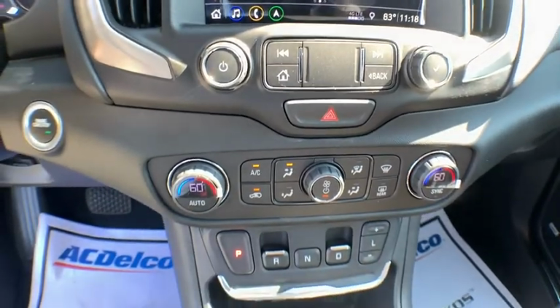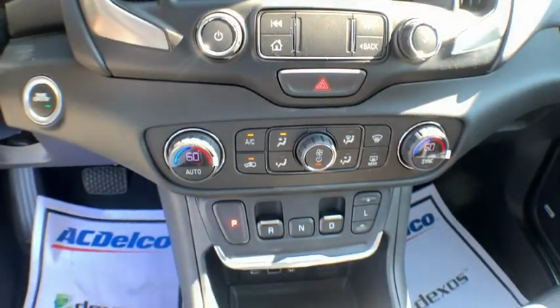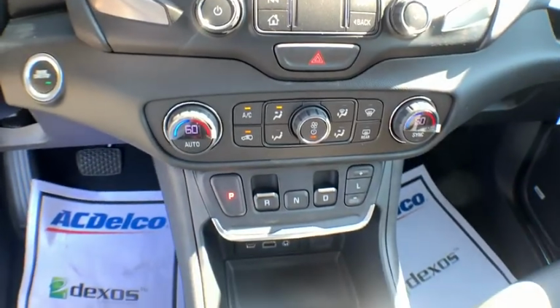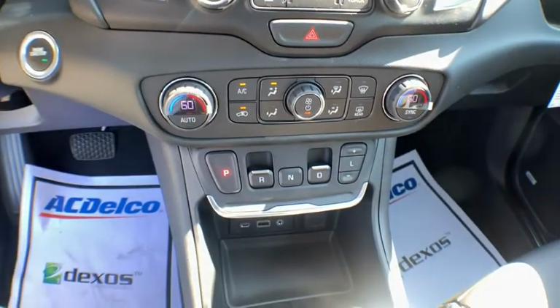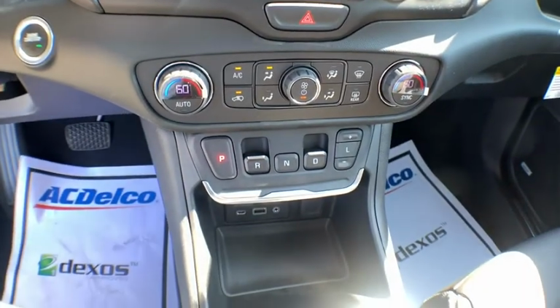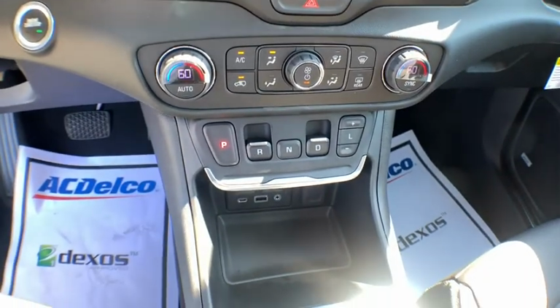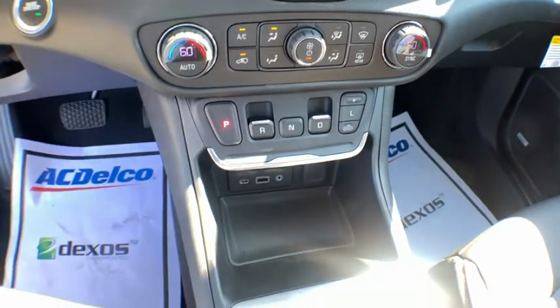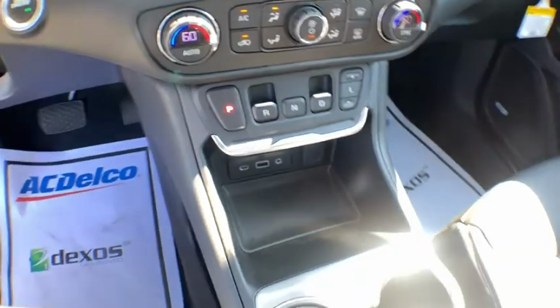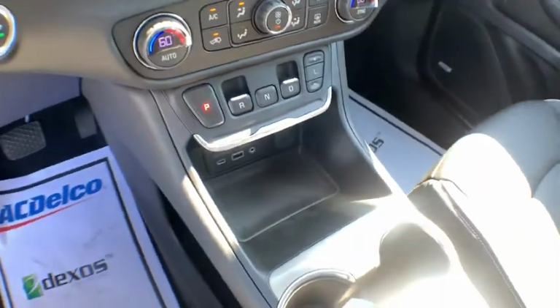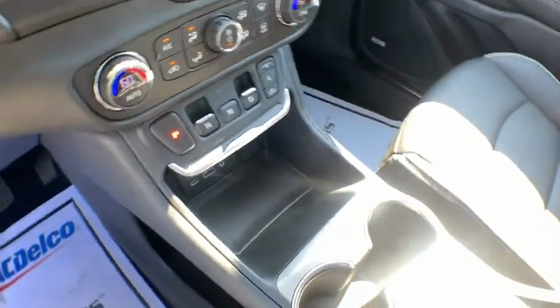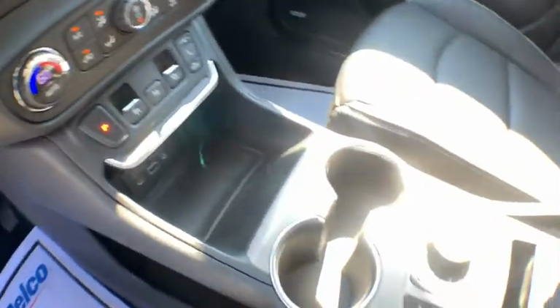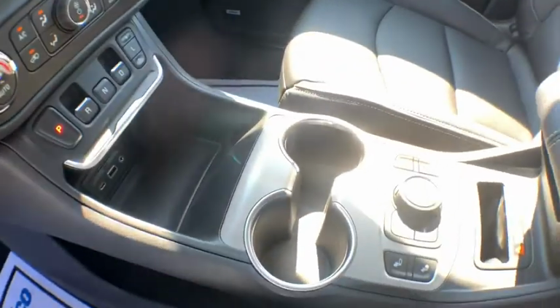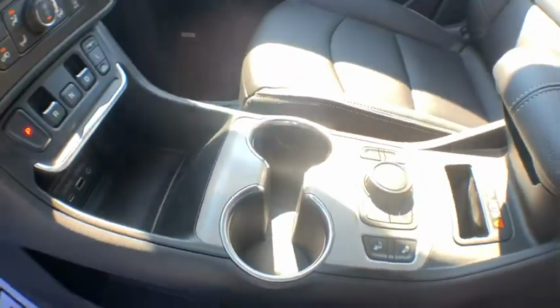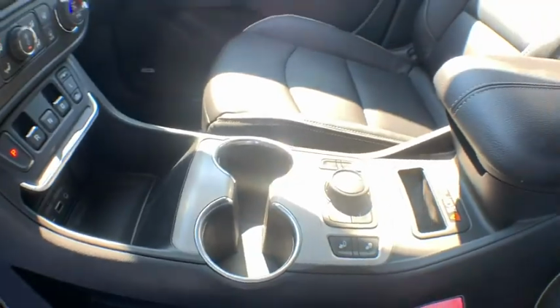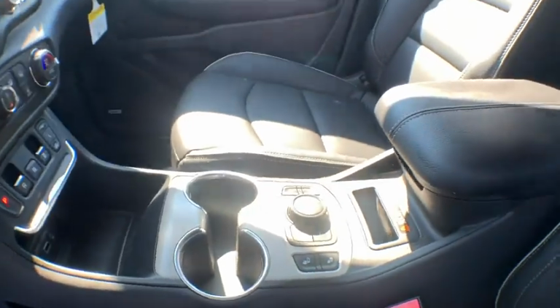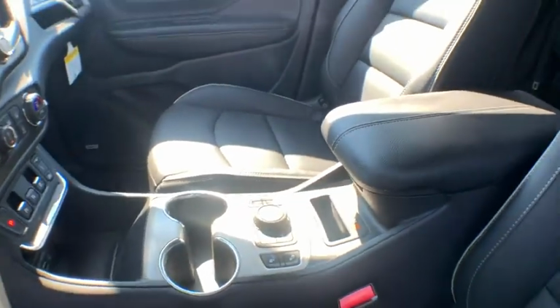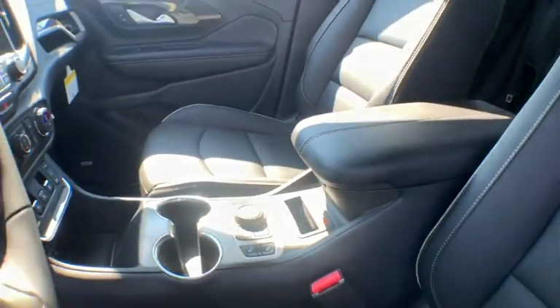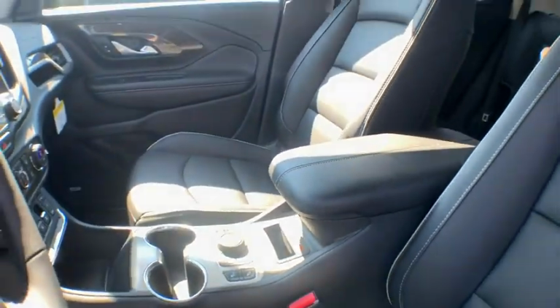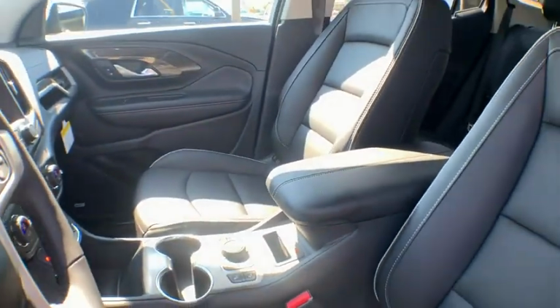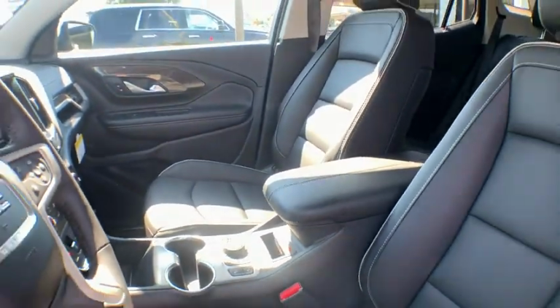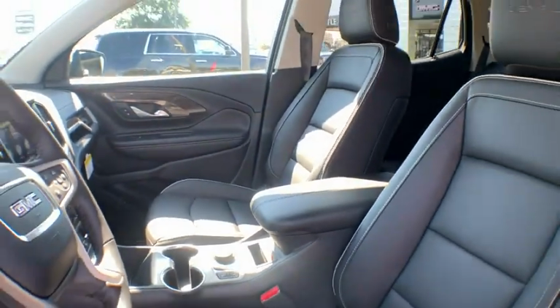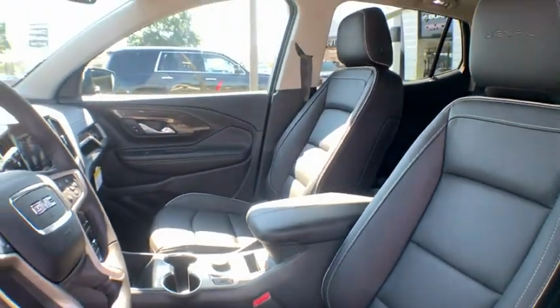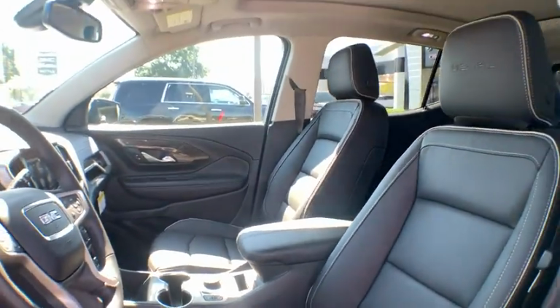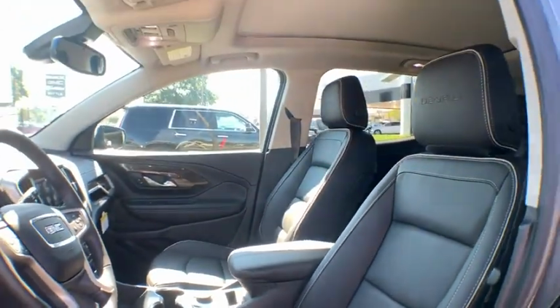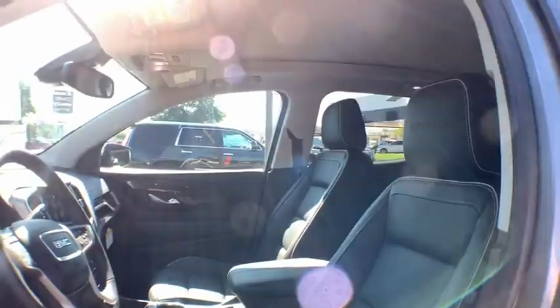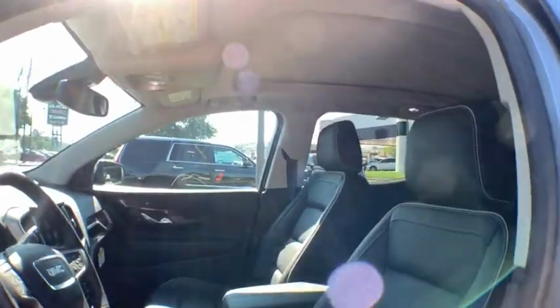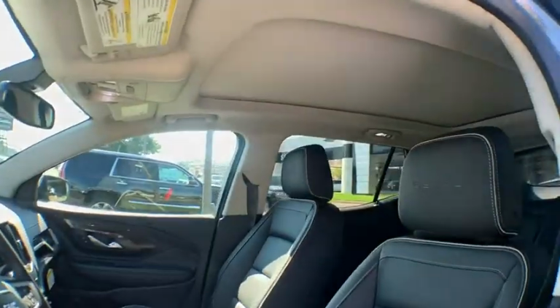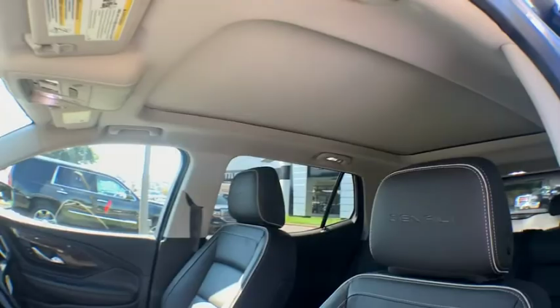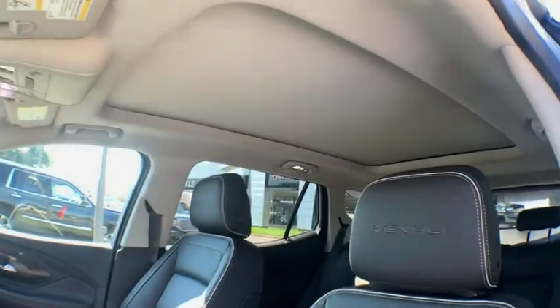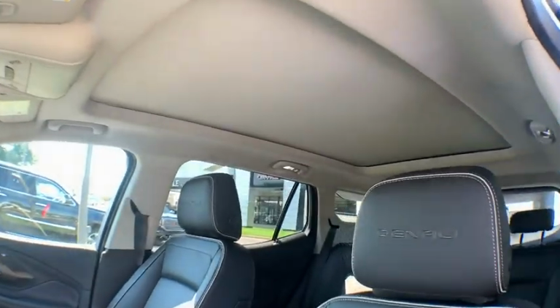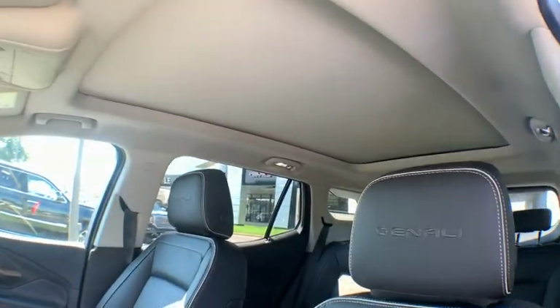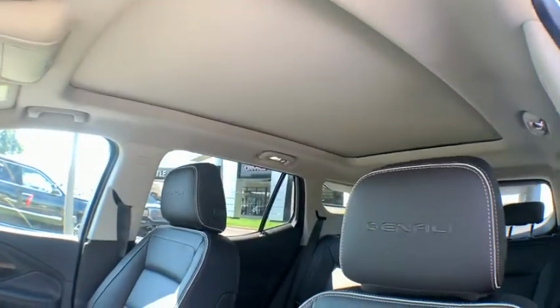Power windows, rear window defroster, security system, trip computer, panic alarm. Searching for a dependable vehicle that looks great too? You've found it, so stop in today.